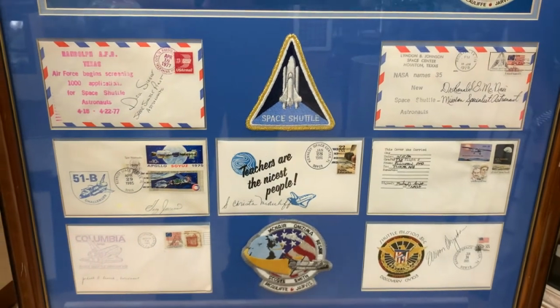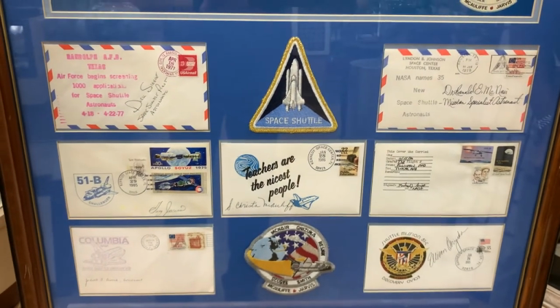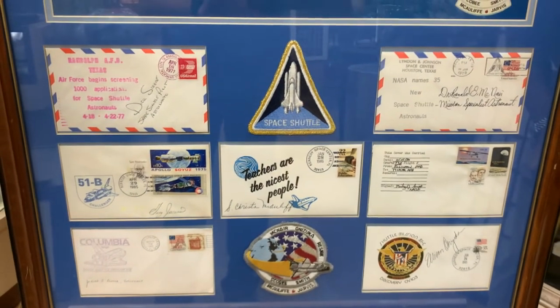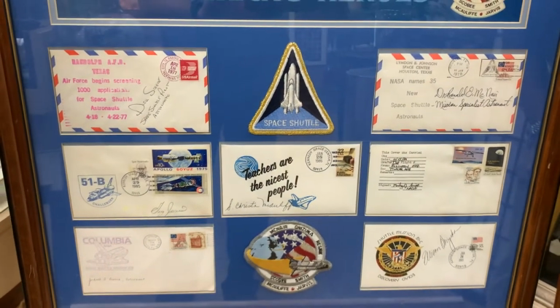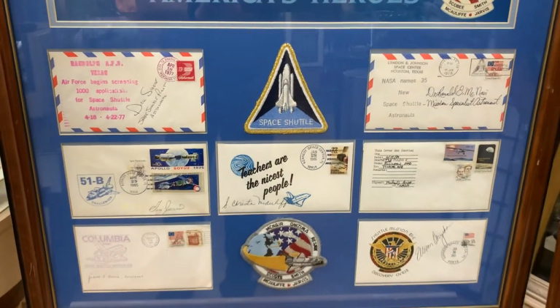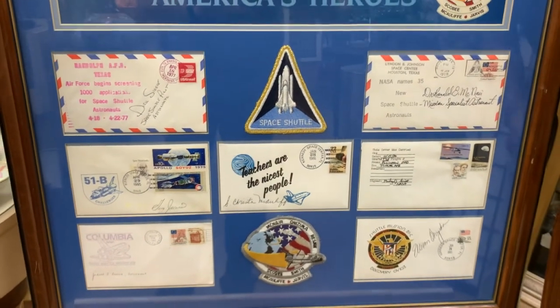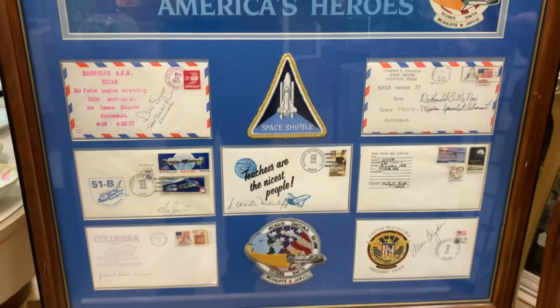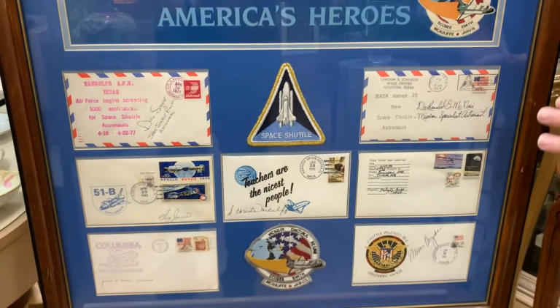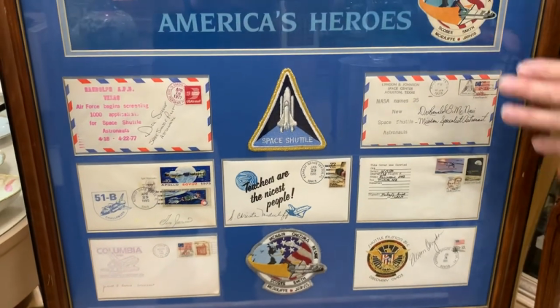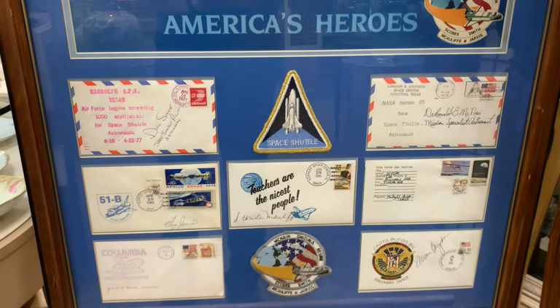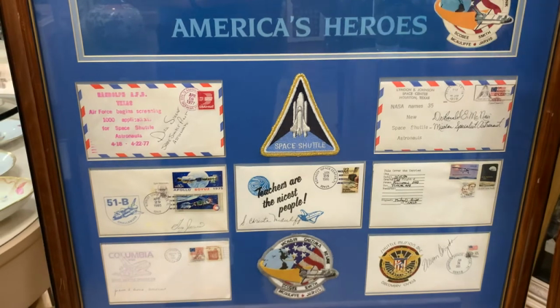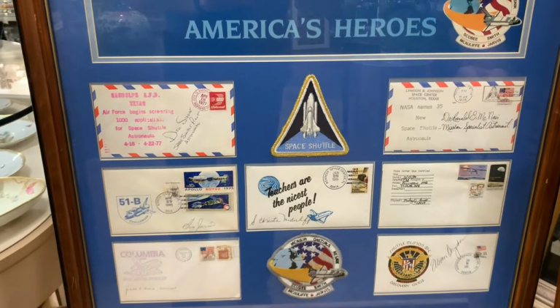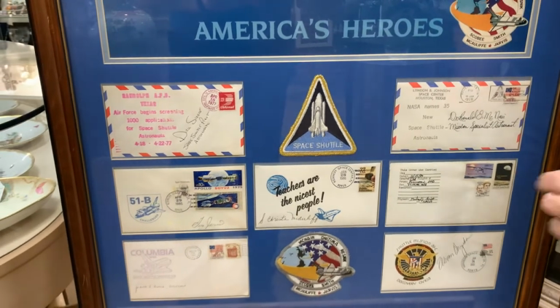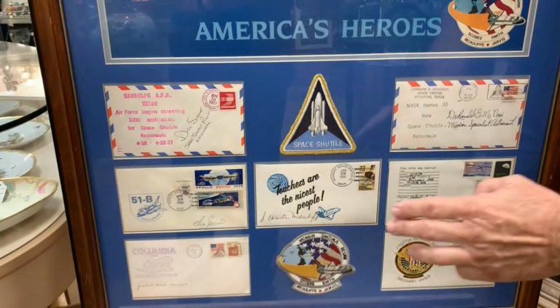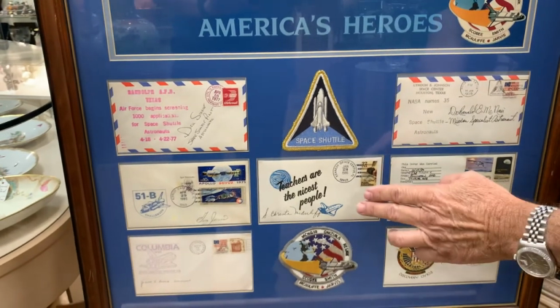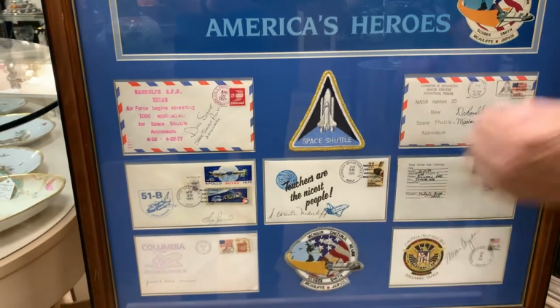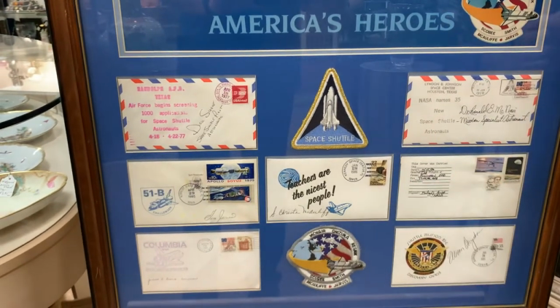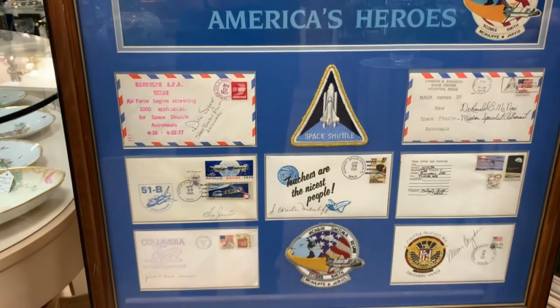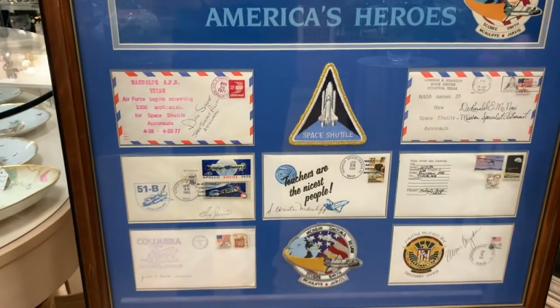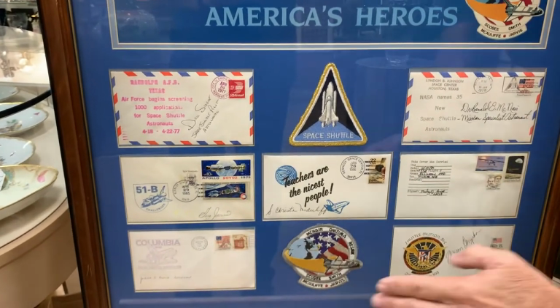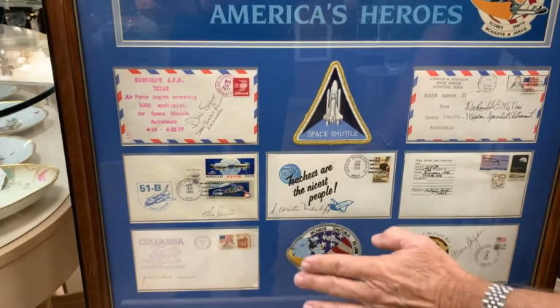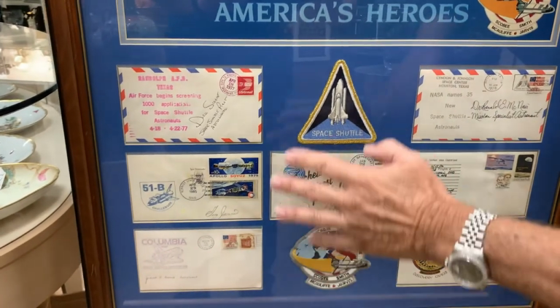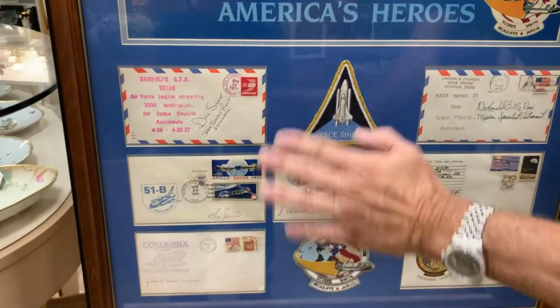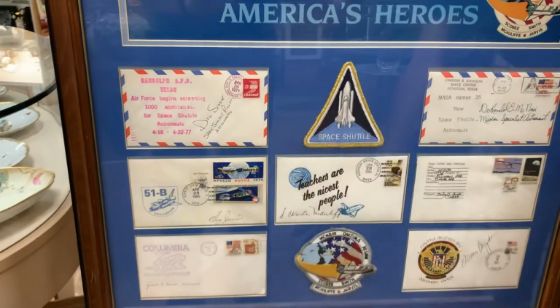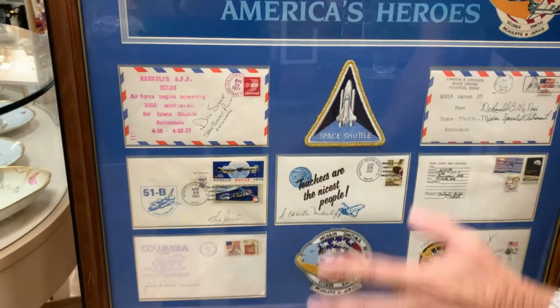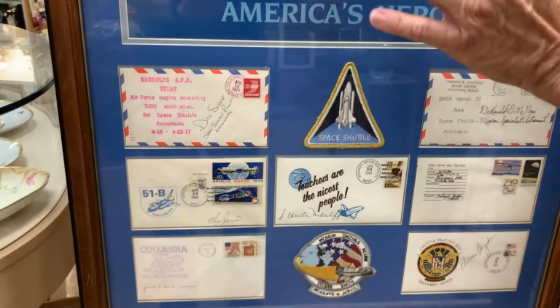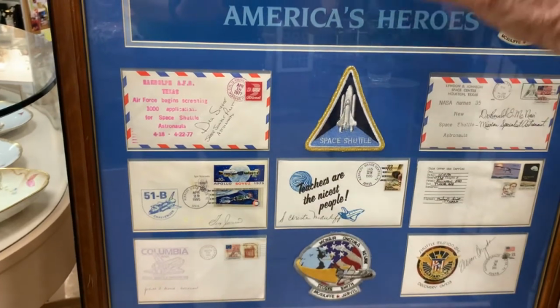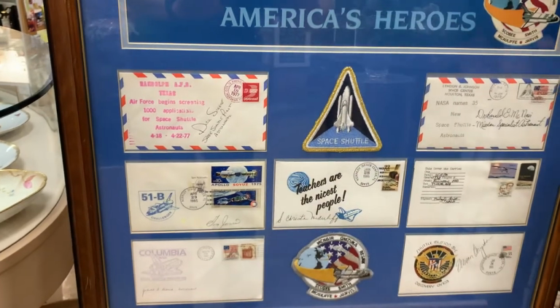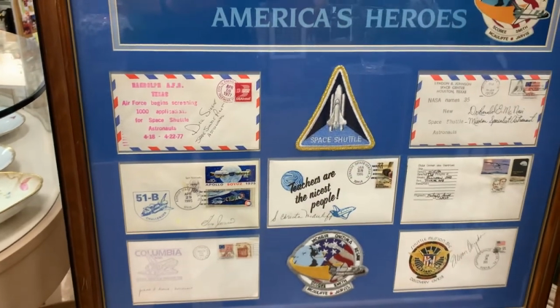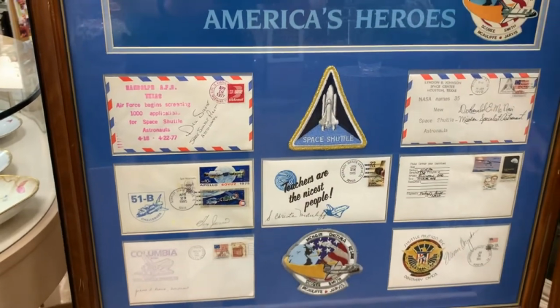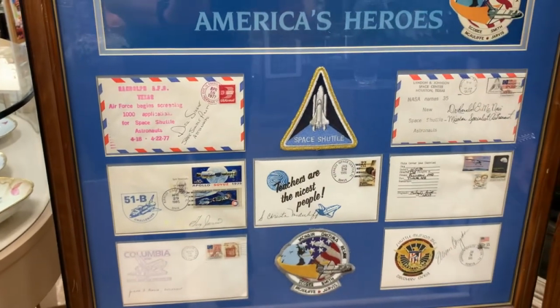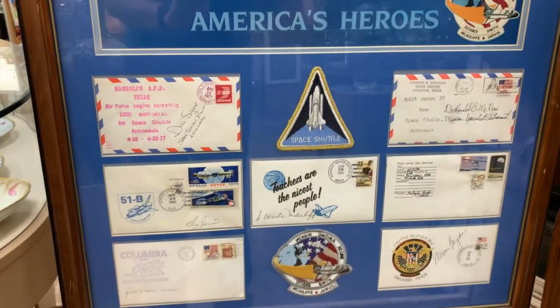Whether it's Dr. McNair, Colonel Scobee, Christa McAuliffe — we've got all of them. The mission specialists, the pilots.